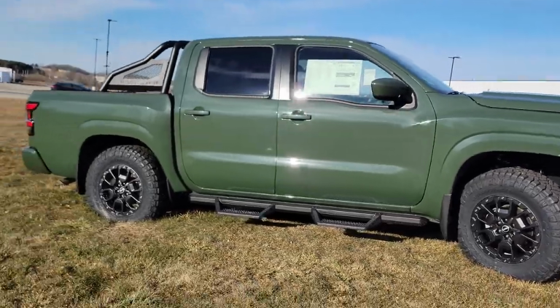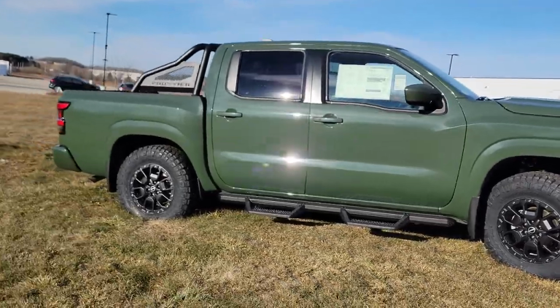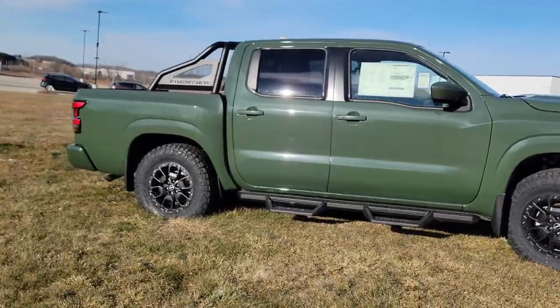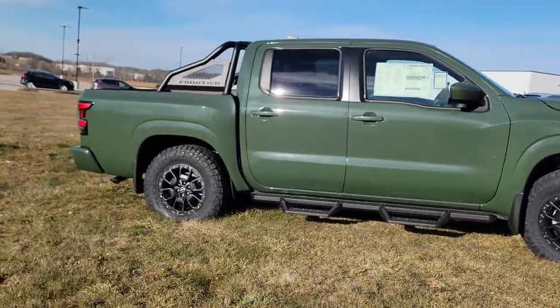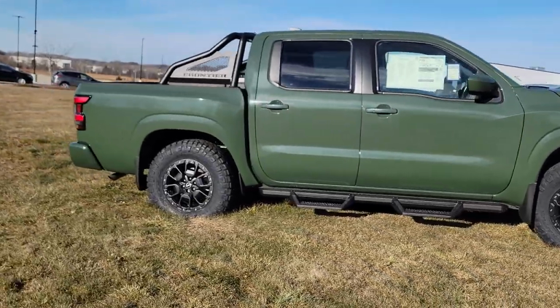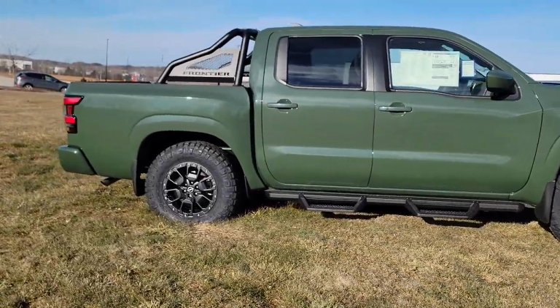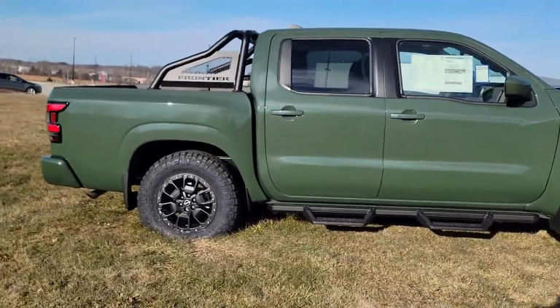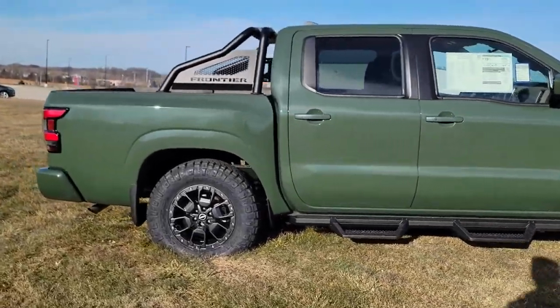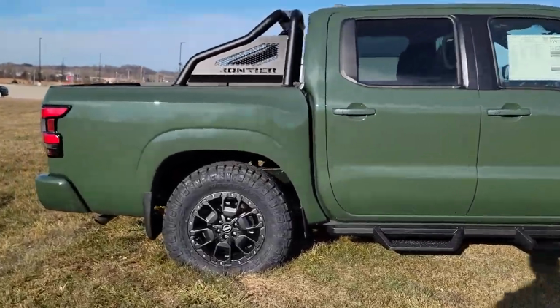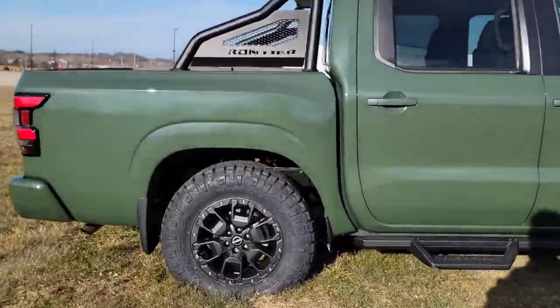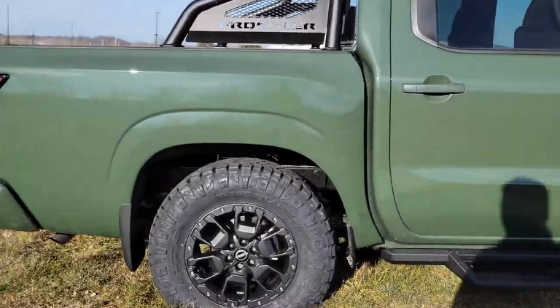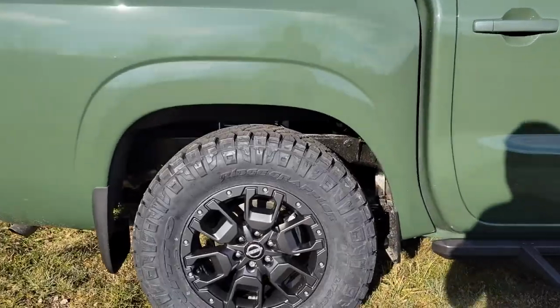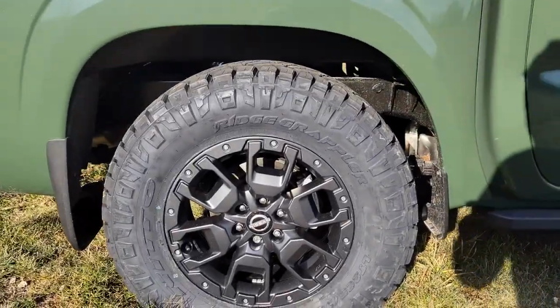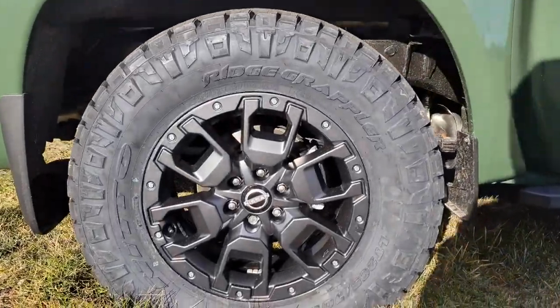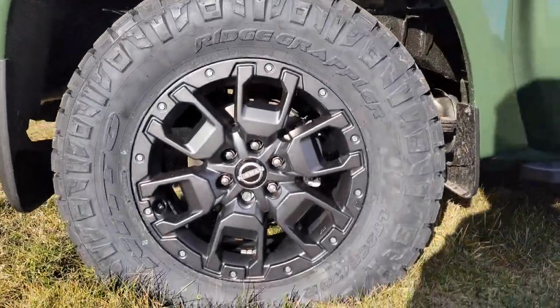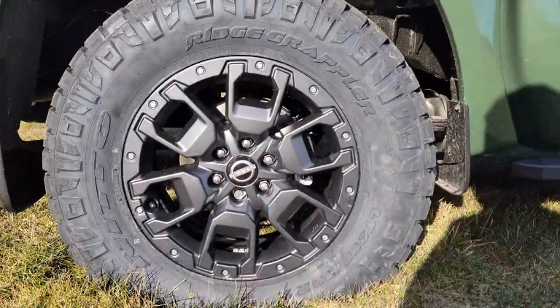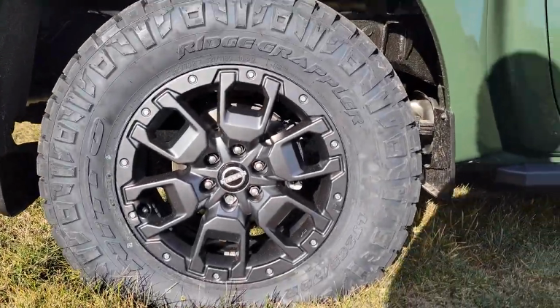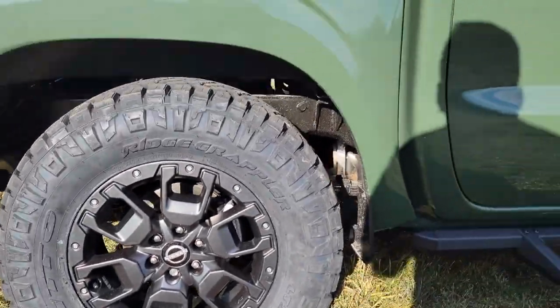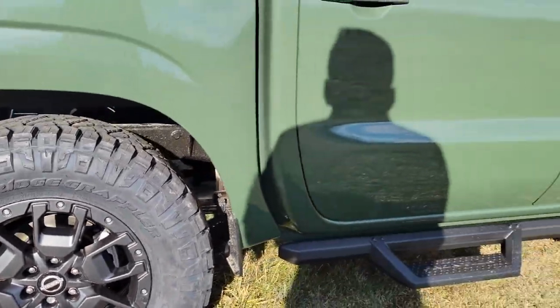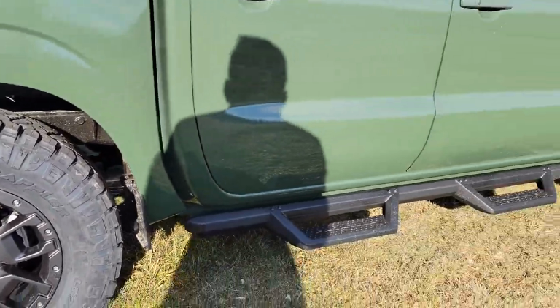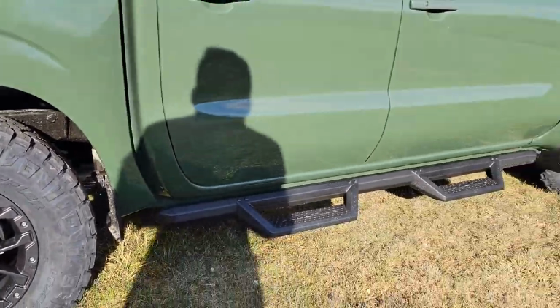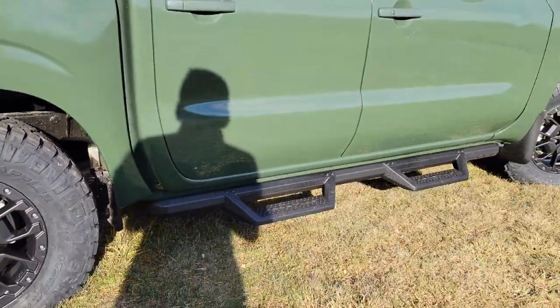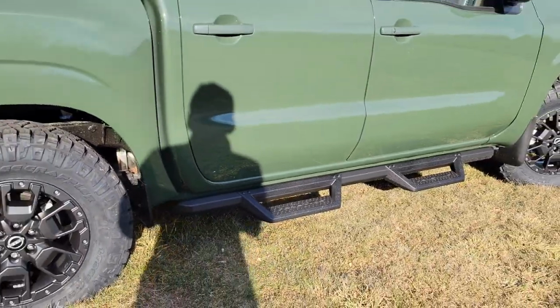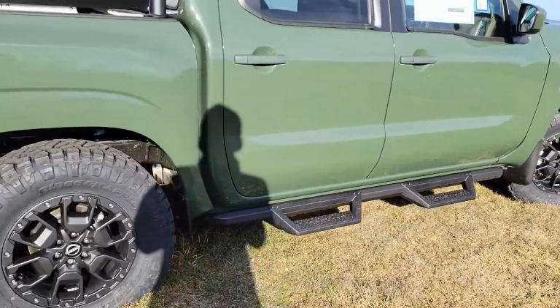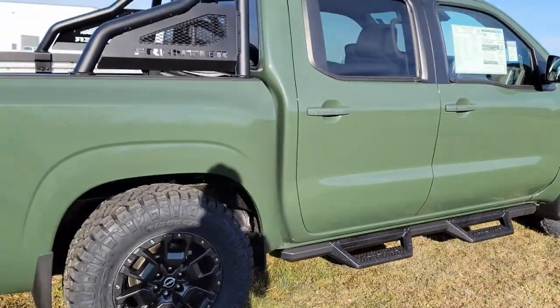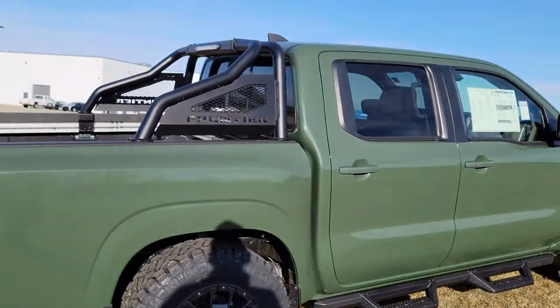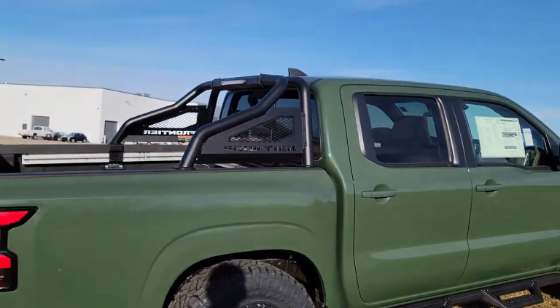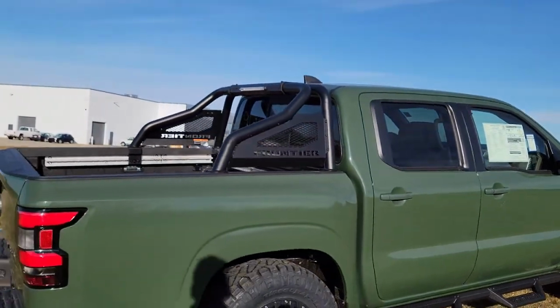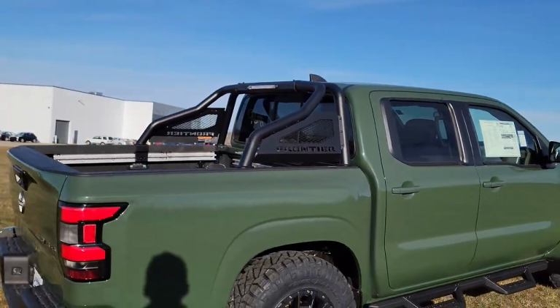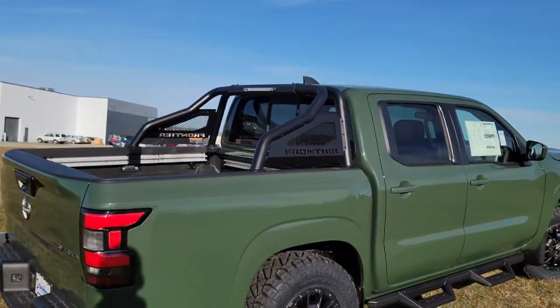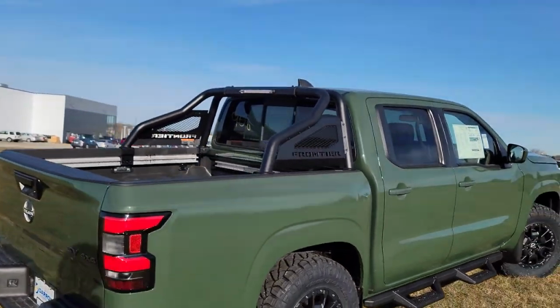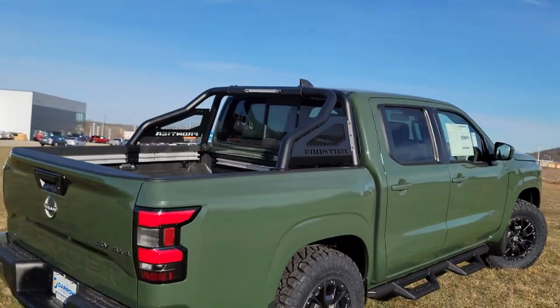But with that Rust-Aero Backcountry Package, you're going to get some really cool features. Like here, you will get a beadlock-inspired 17-inch wheel, side steps to get into your vehicle at all times, and you get the all-new Nissan Sport Bar with LED brake light.